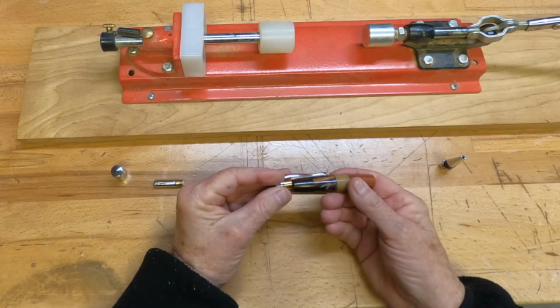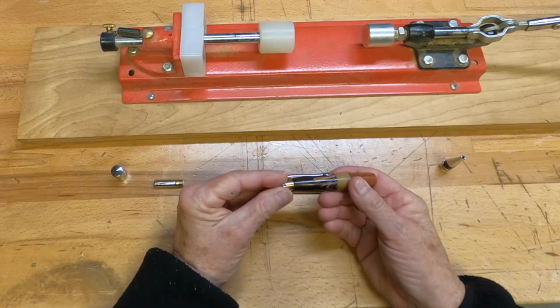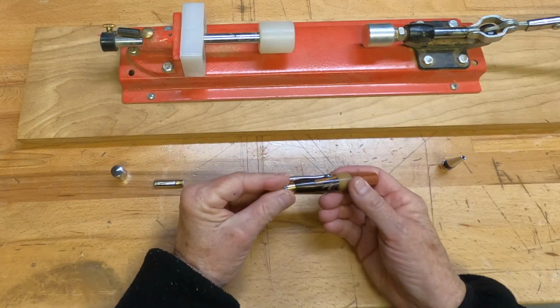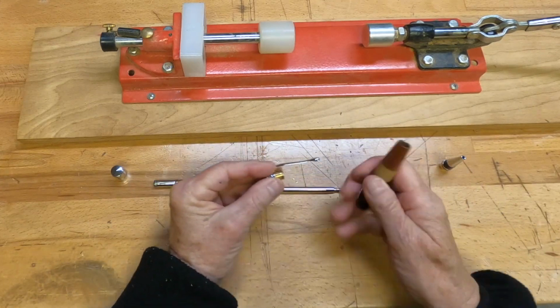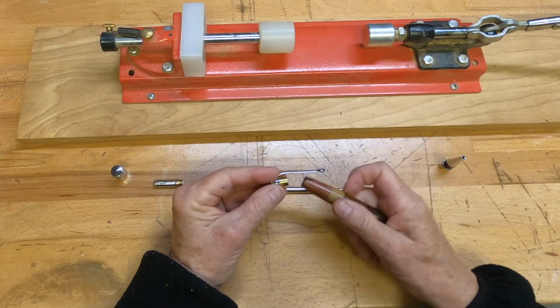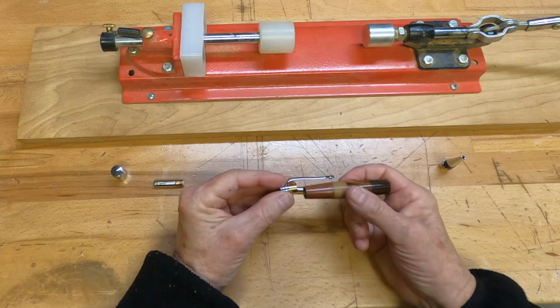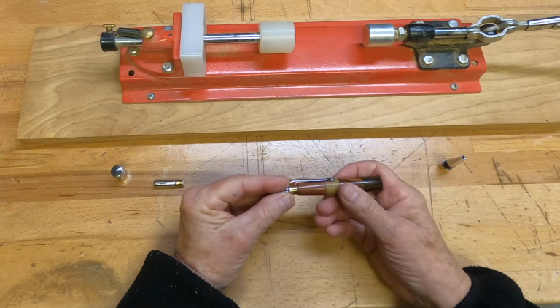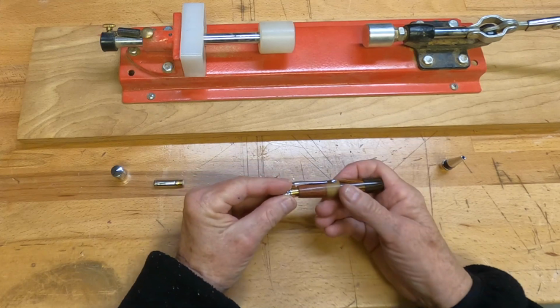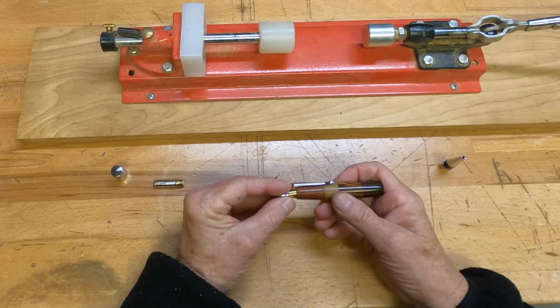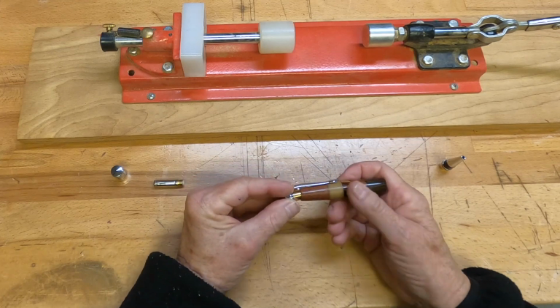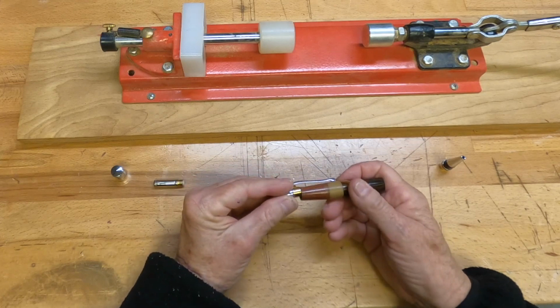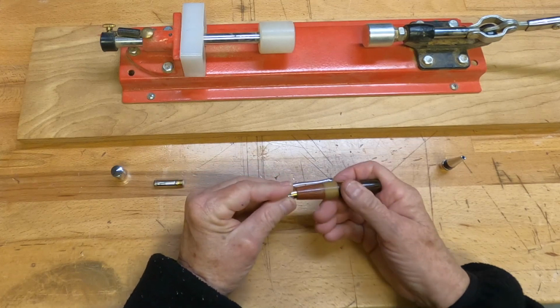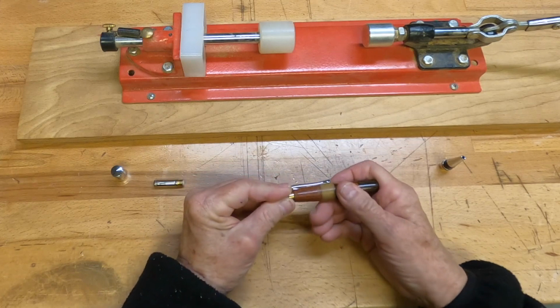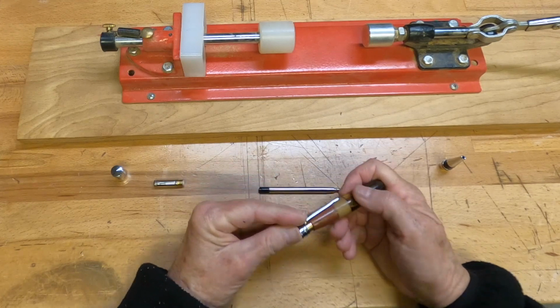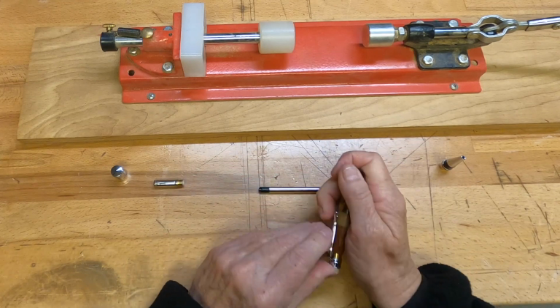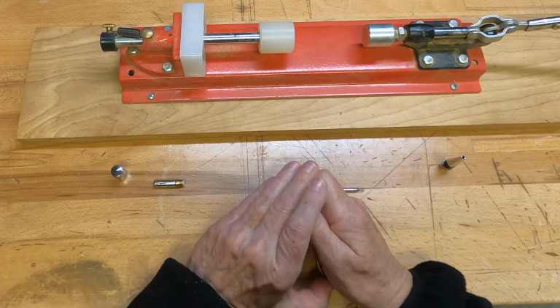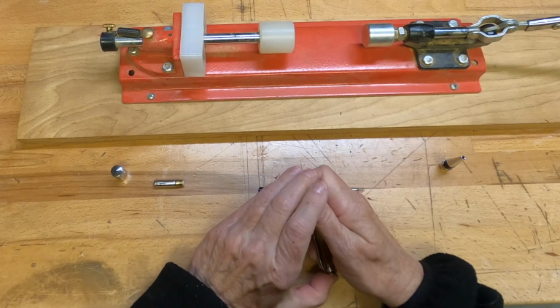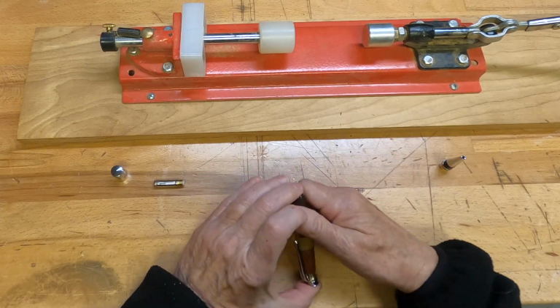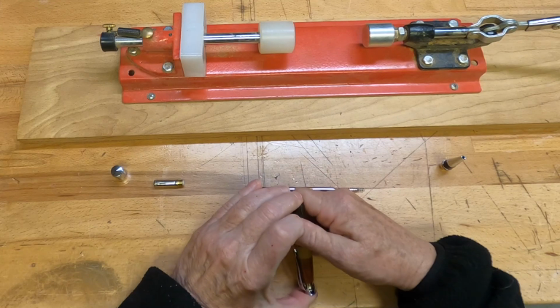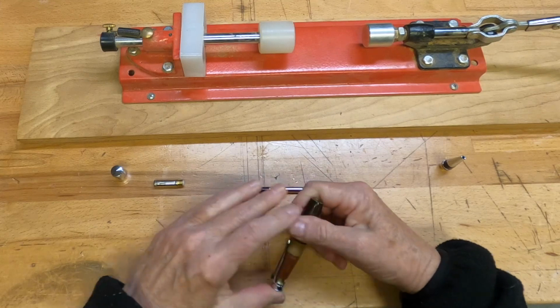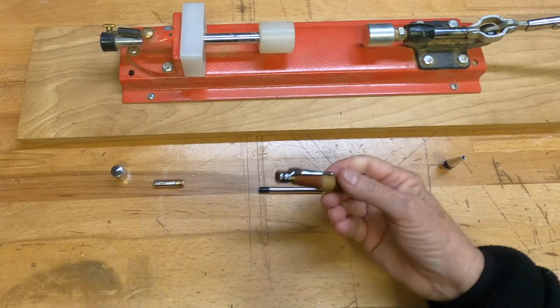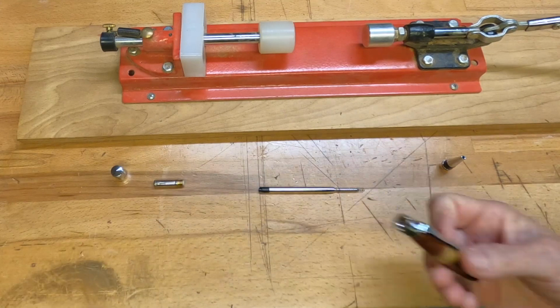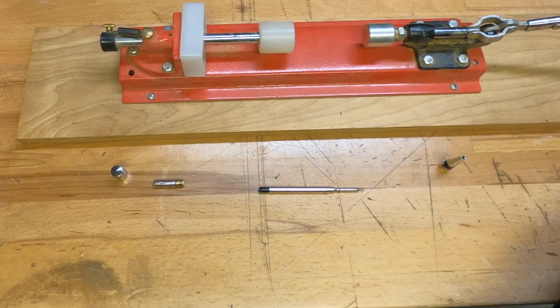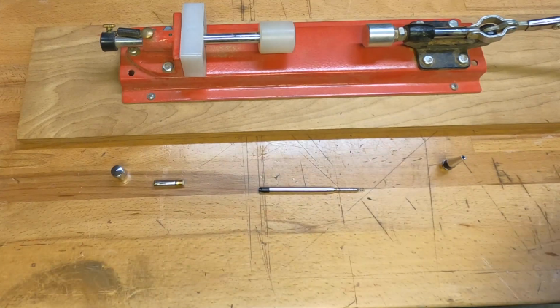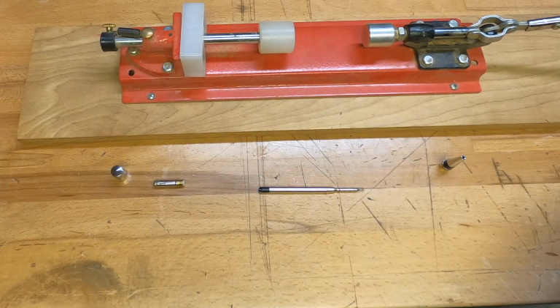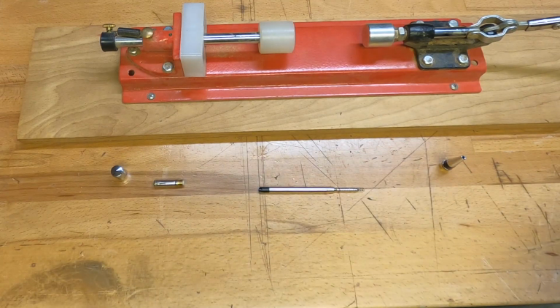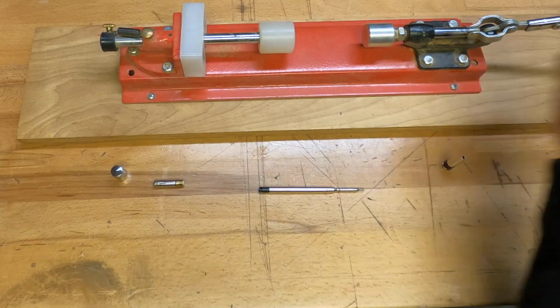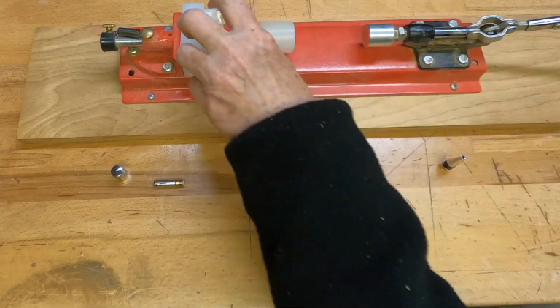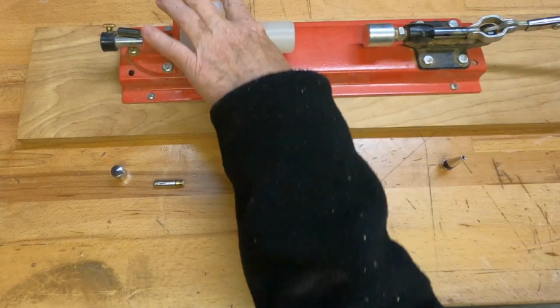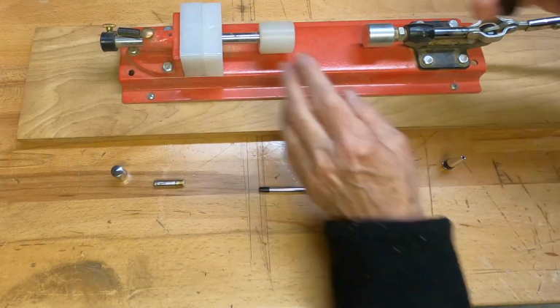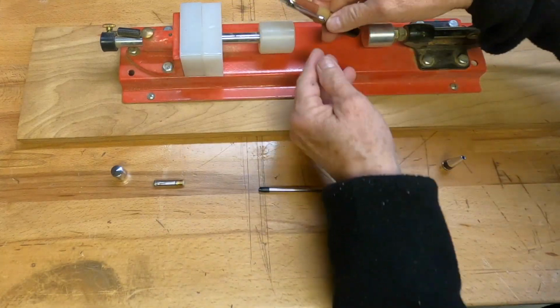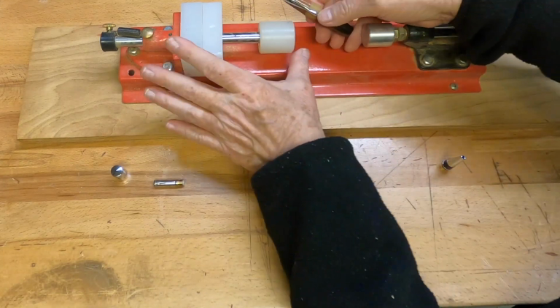And one more quick example of how you put together a pen. Each pen kit has an individual name — this one is called an Executive Pen Kit X2.